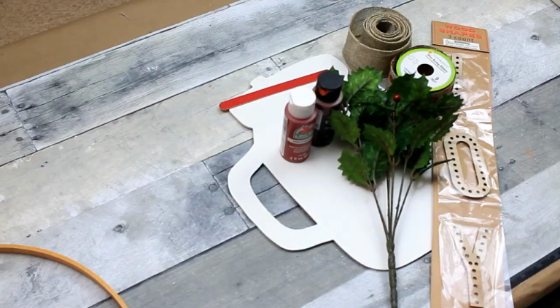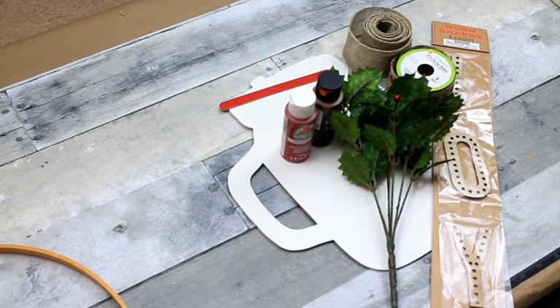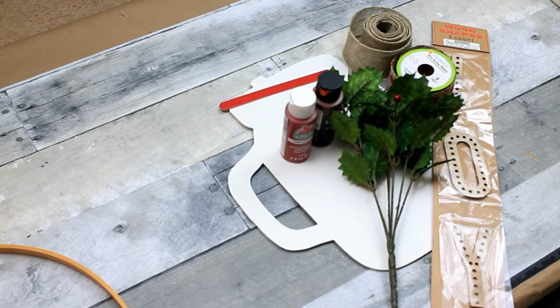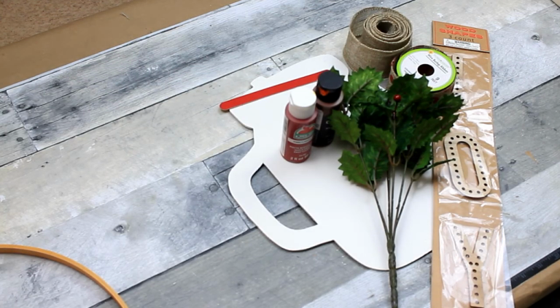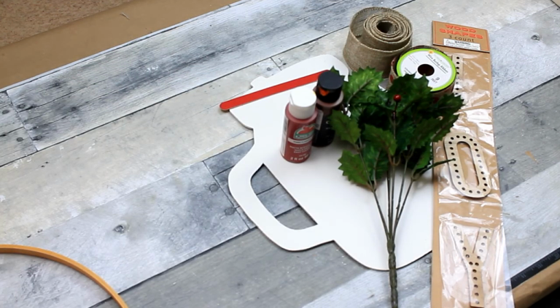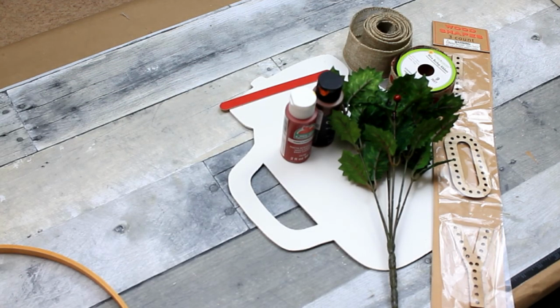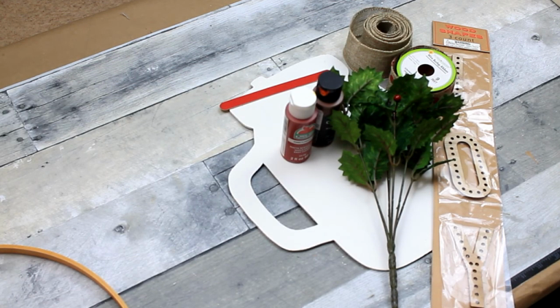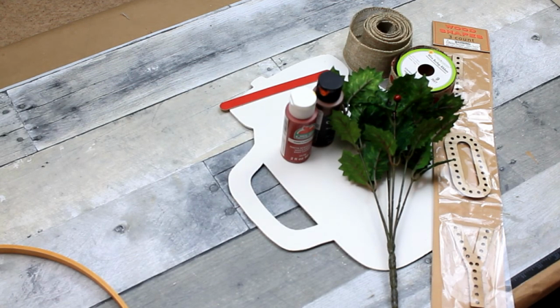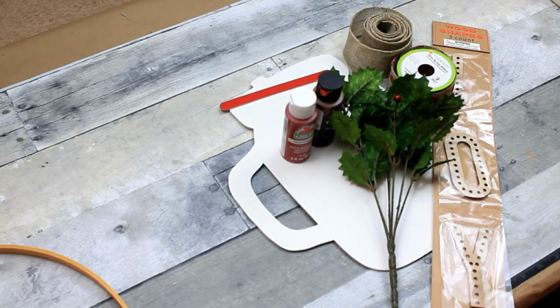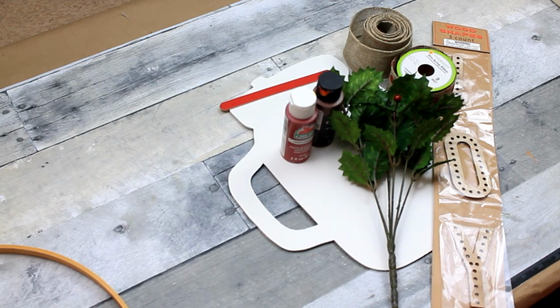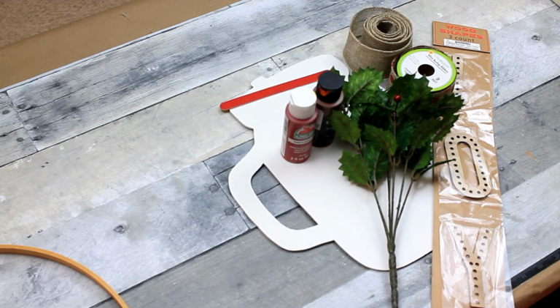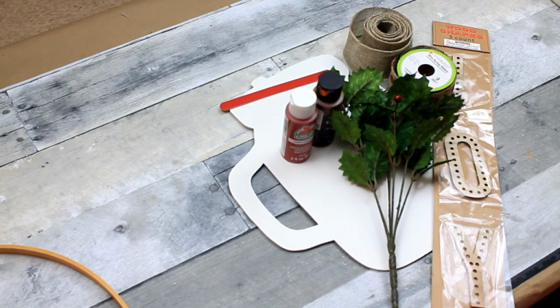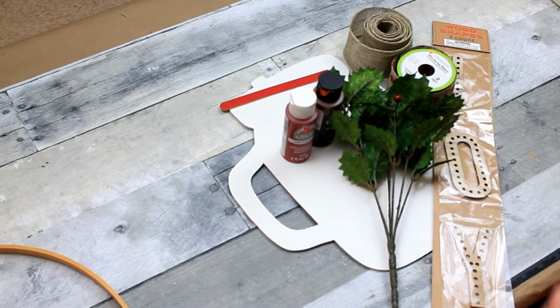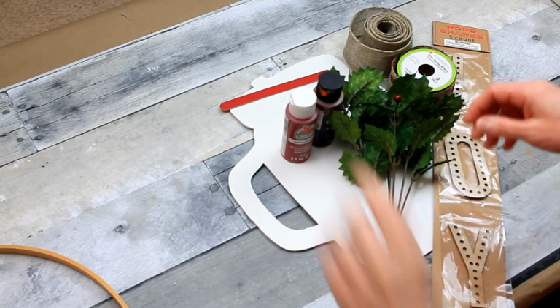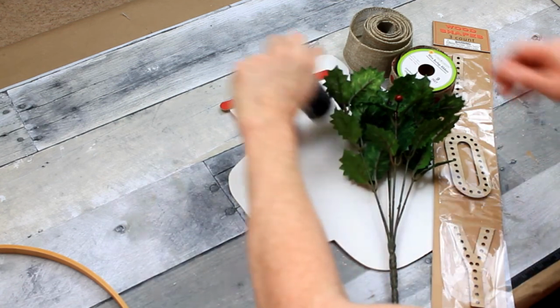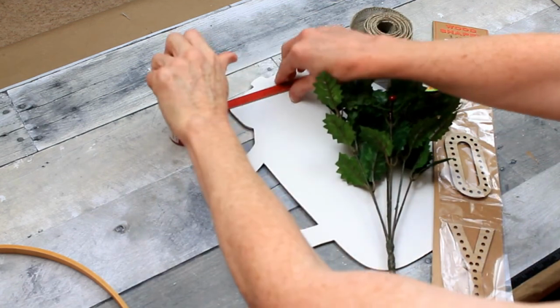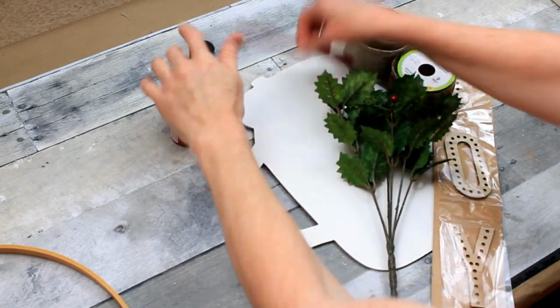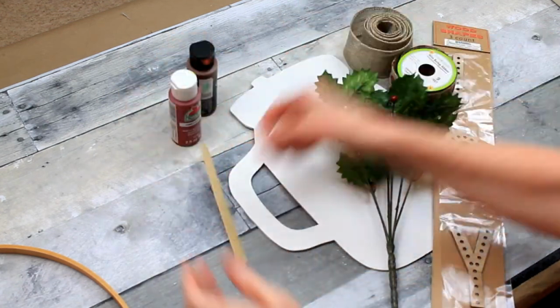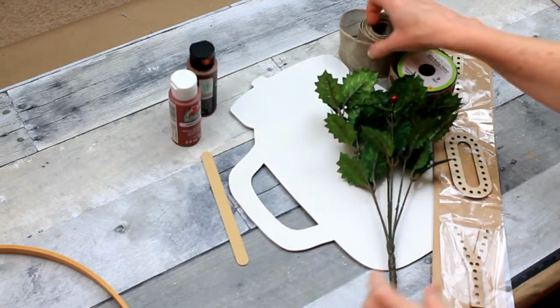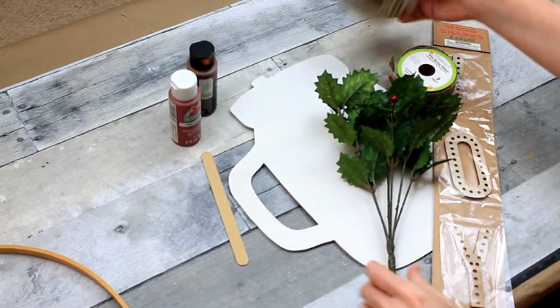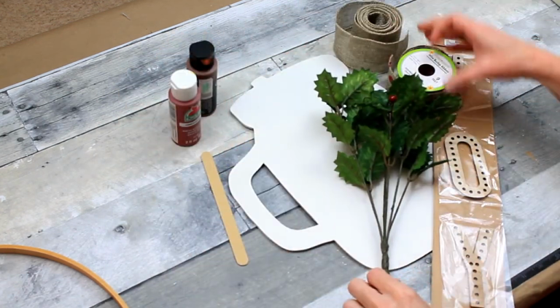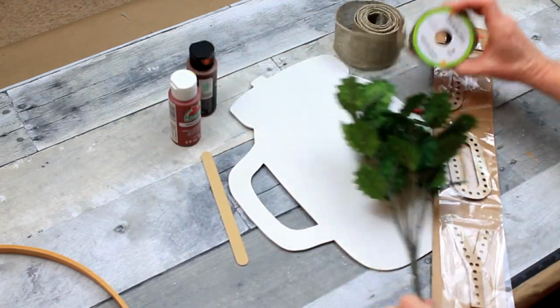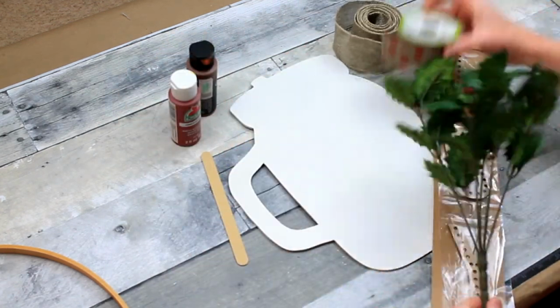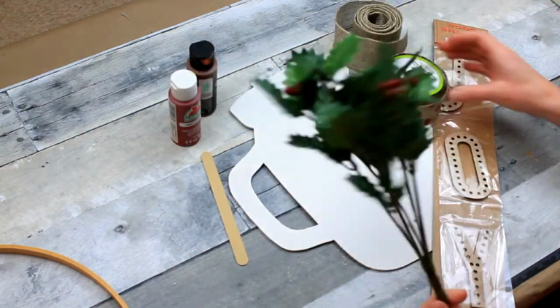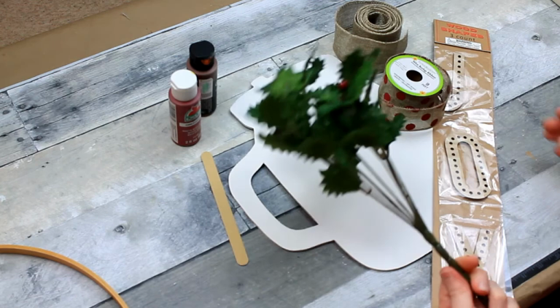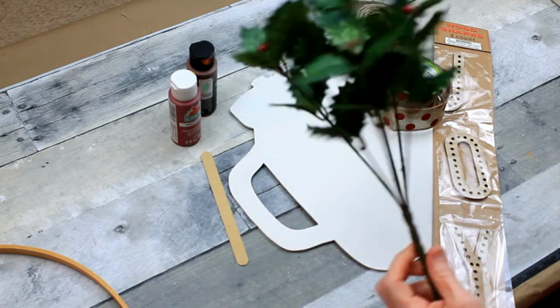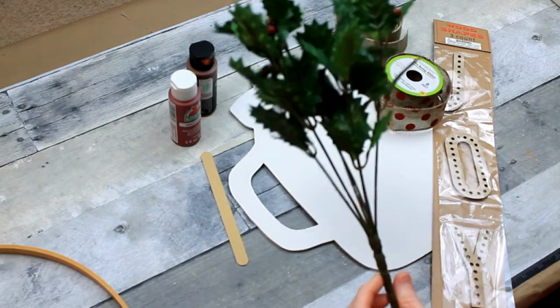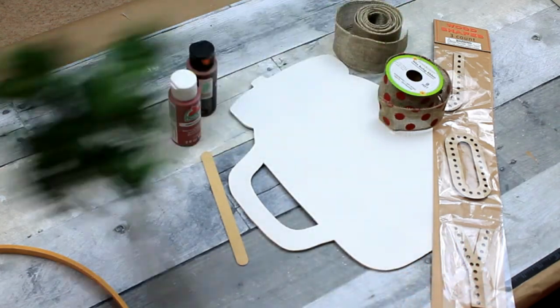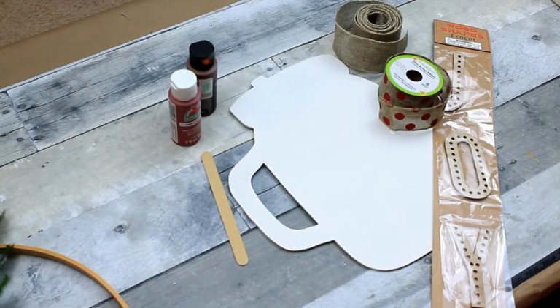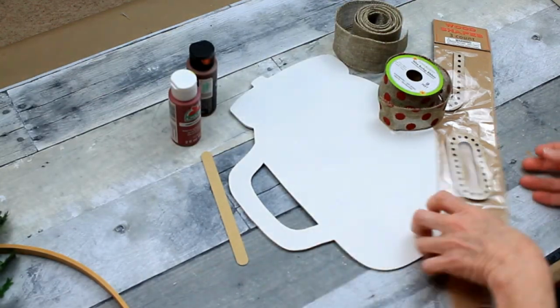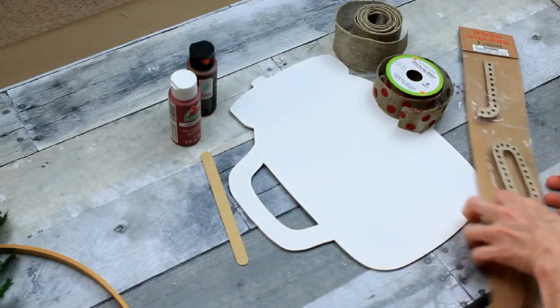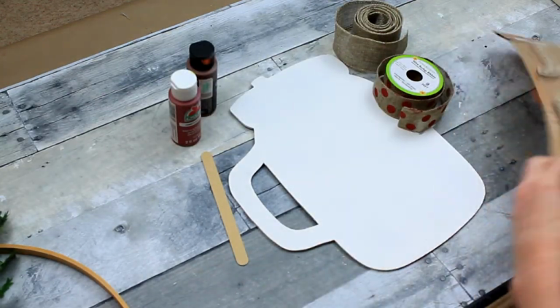A couple of supplies you might need: some paint, a floral pick, some wooden adhesive stickers, some ribbon, and then I have an emery board there.